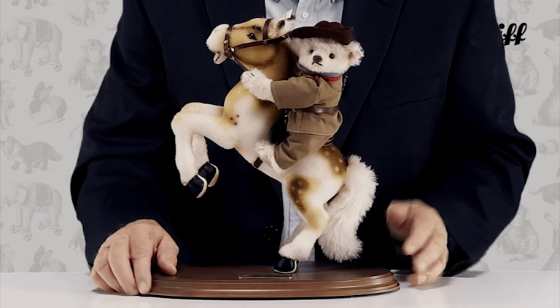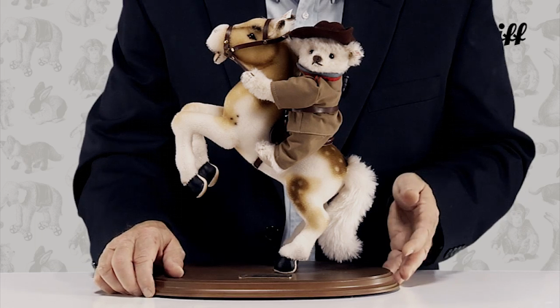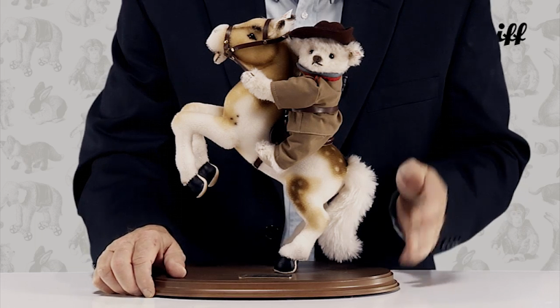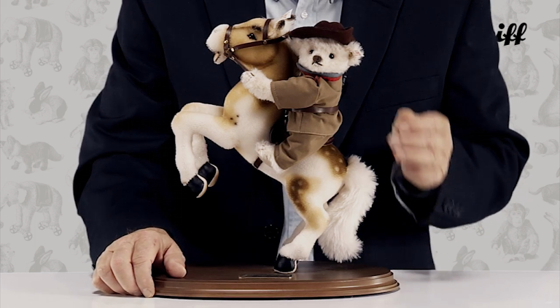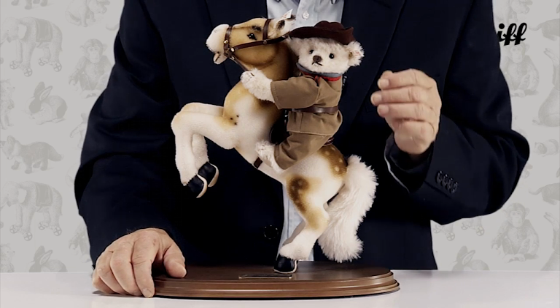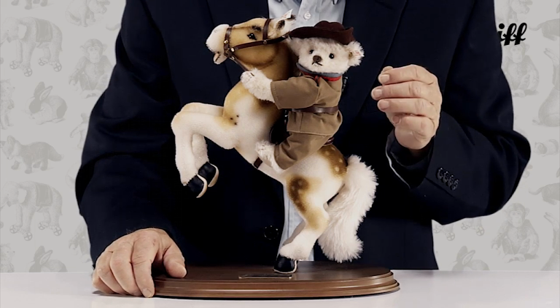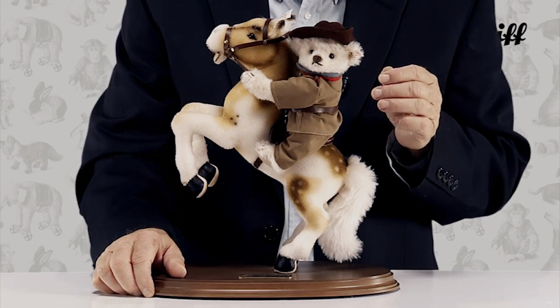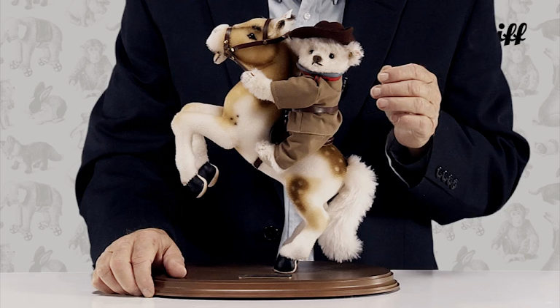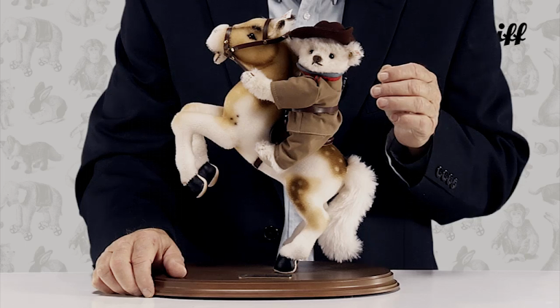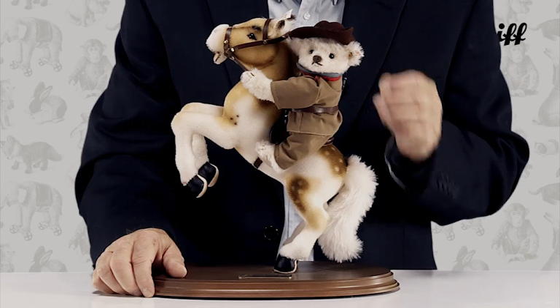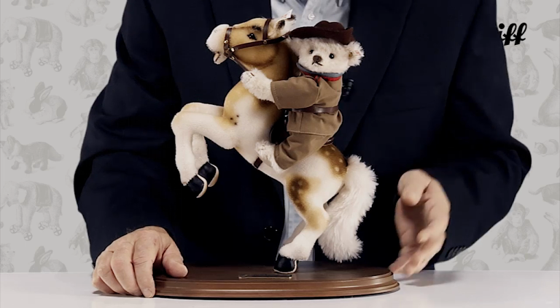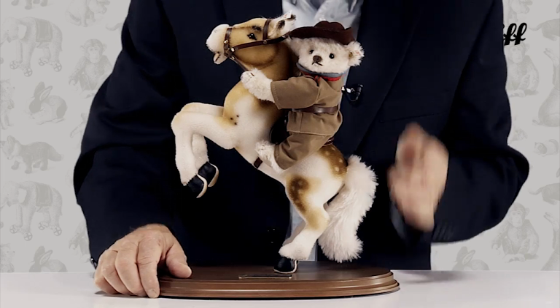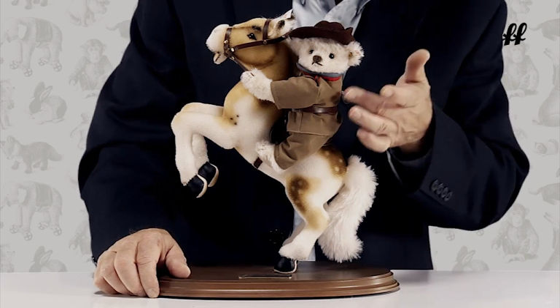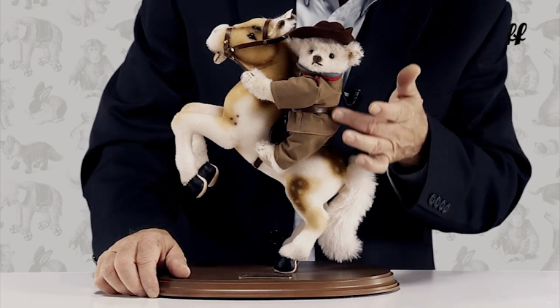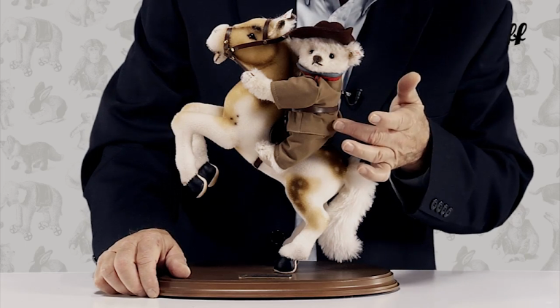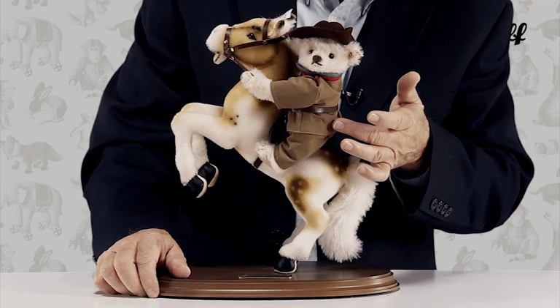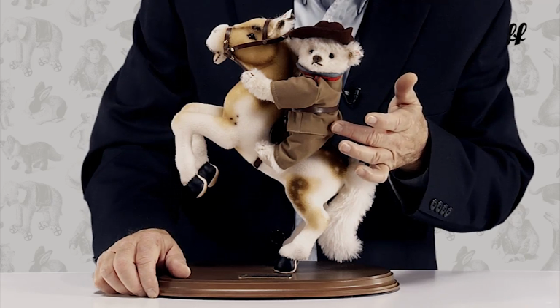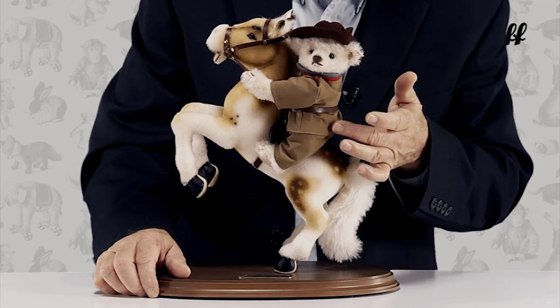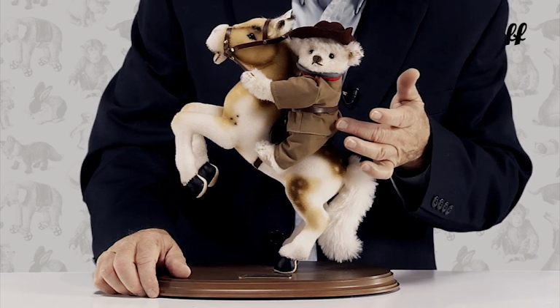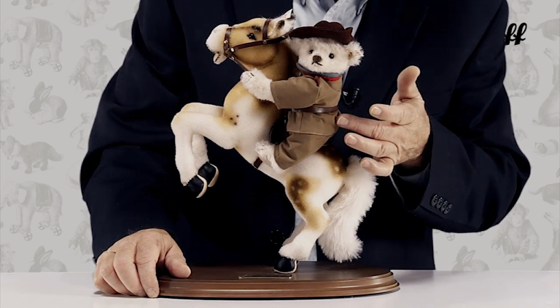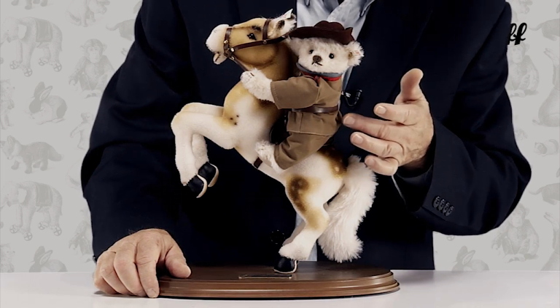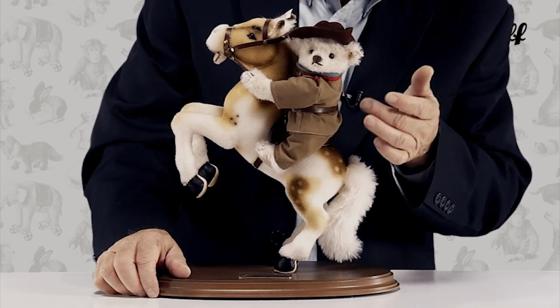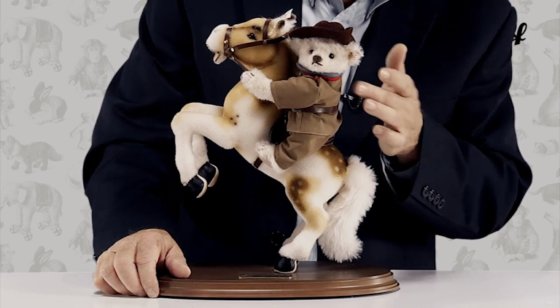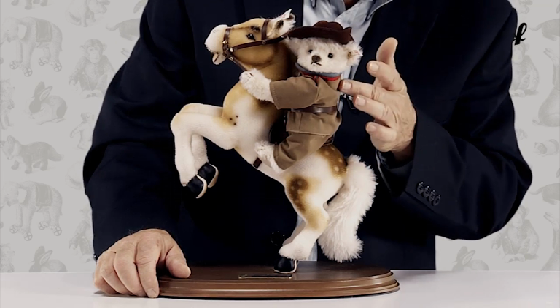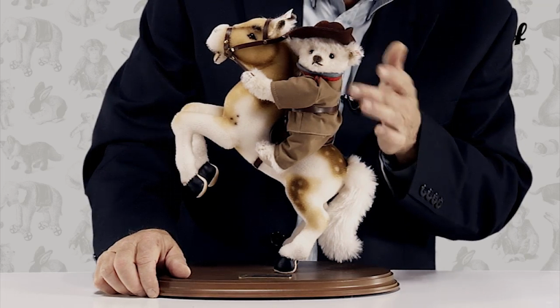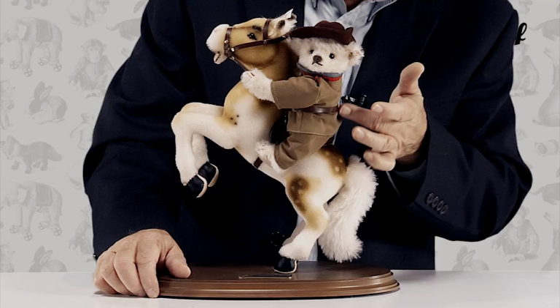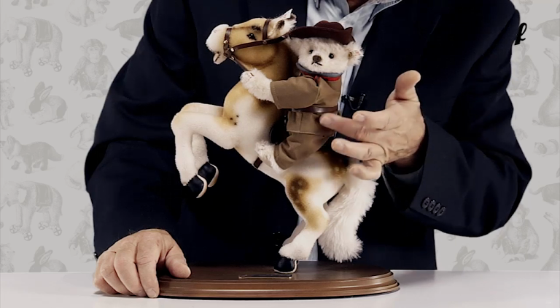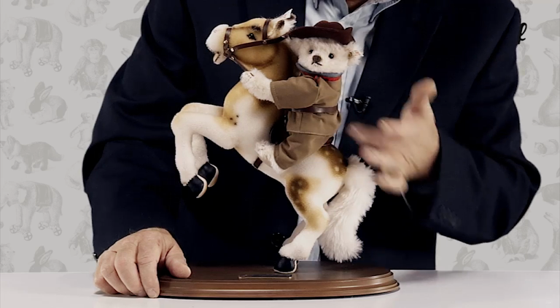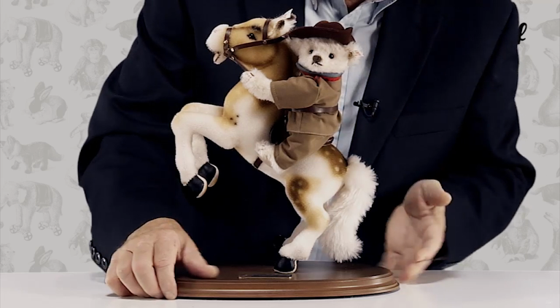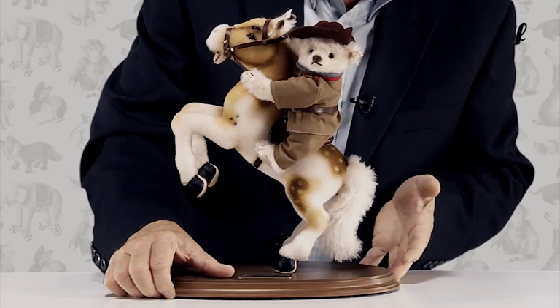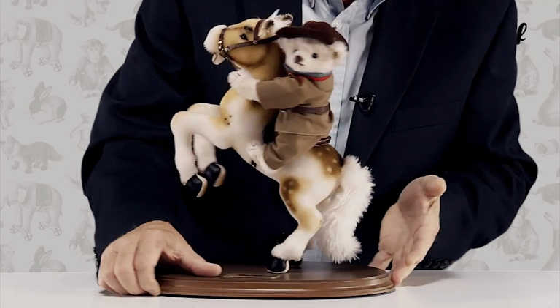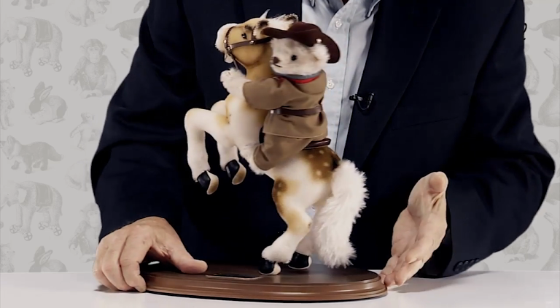Our Steiff designers were inspired by this legendary figure and have created a unique homage to Roosevelt with this handsome teddy bear on a beautiful horse.